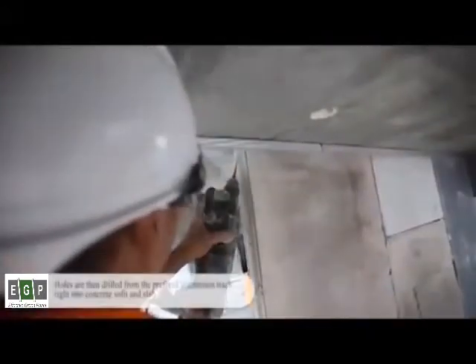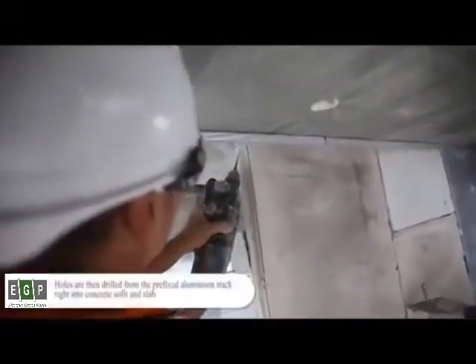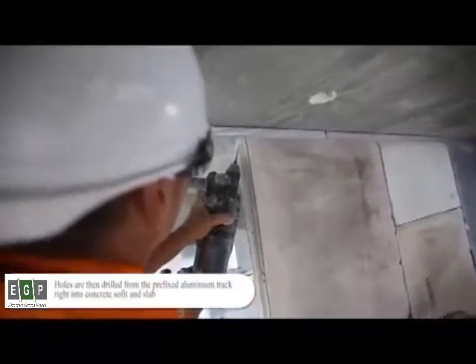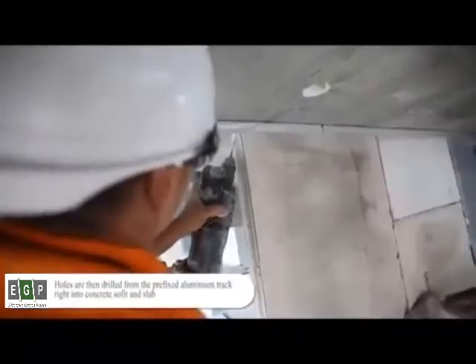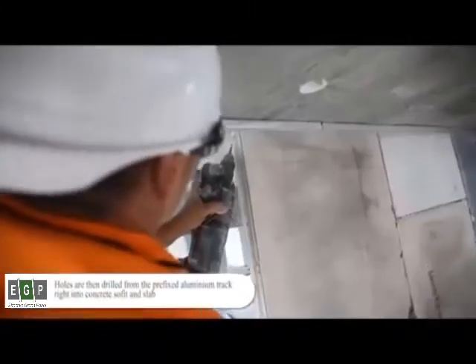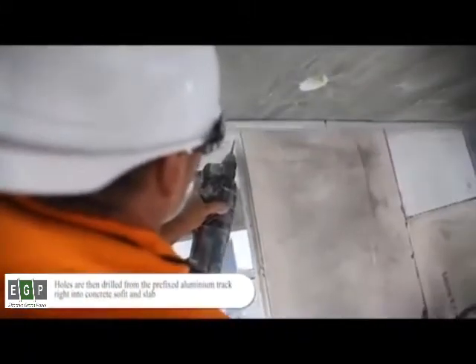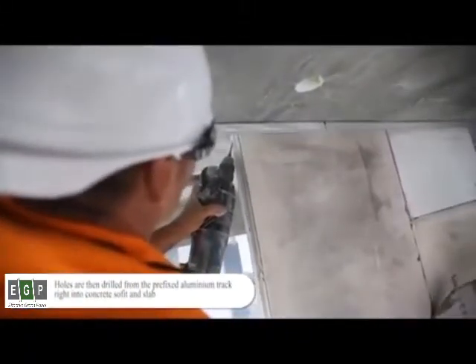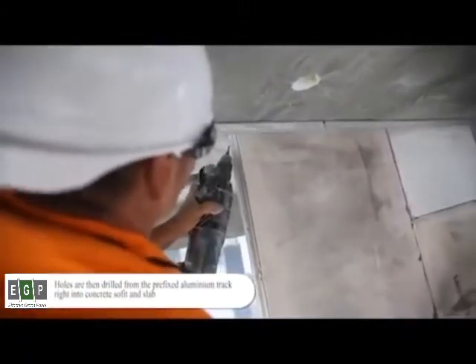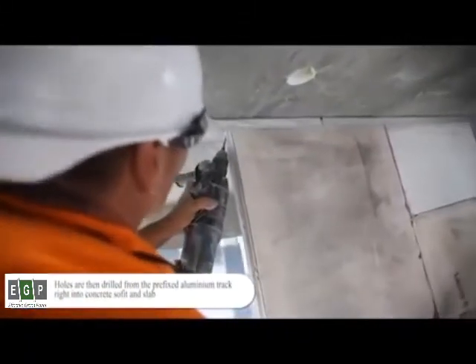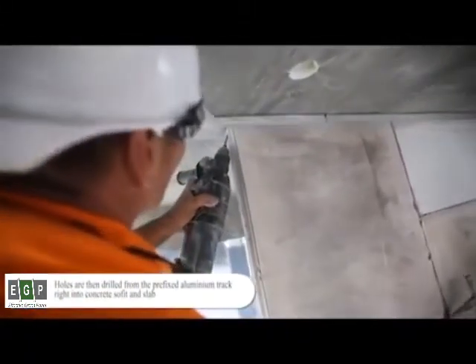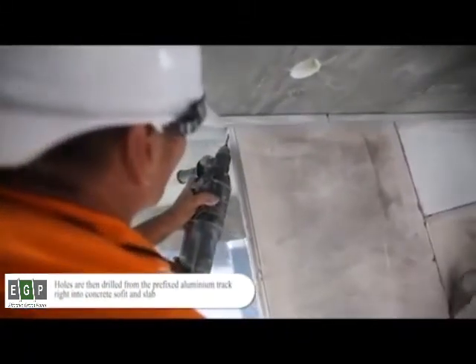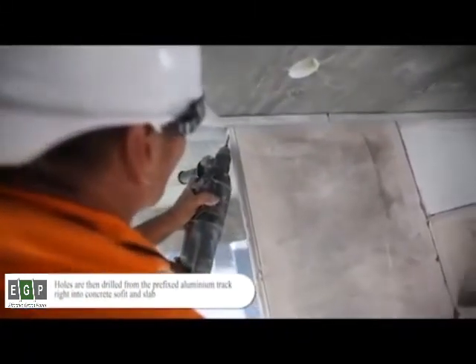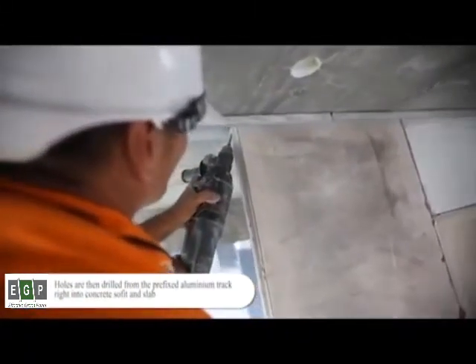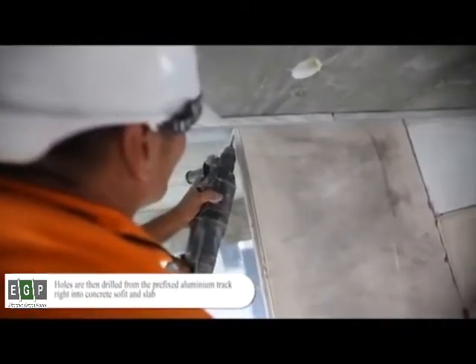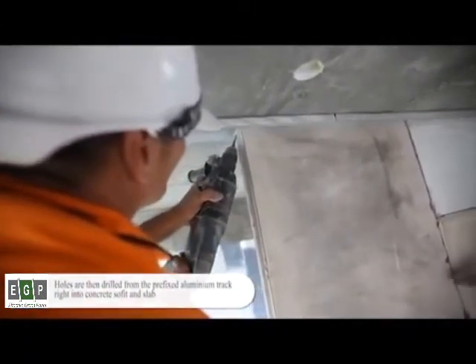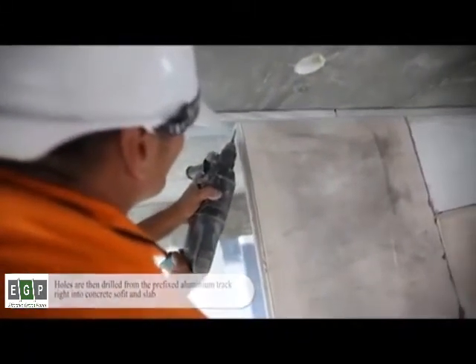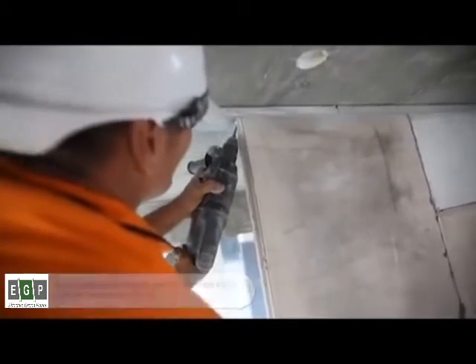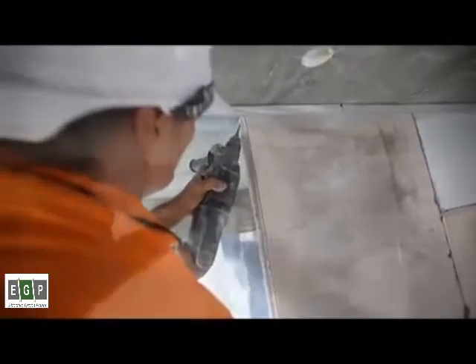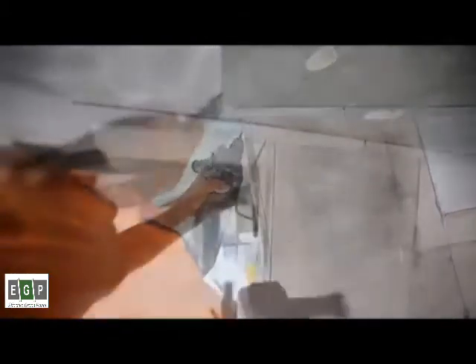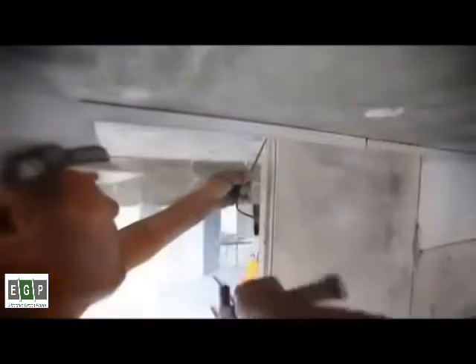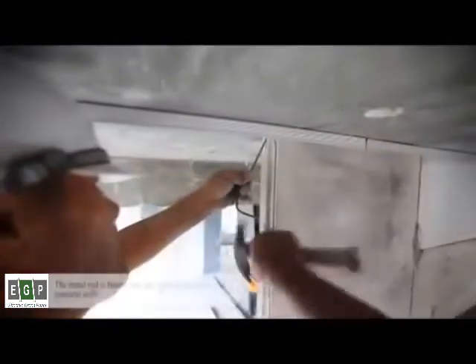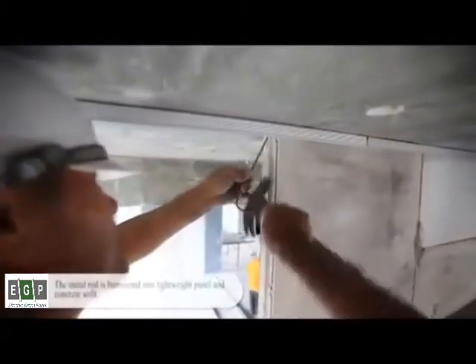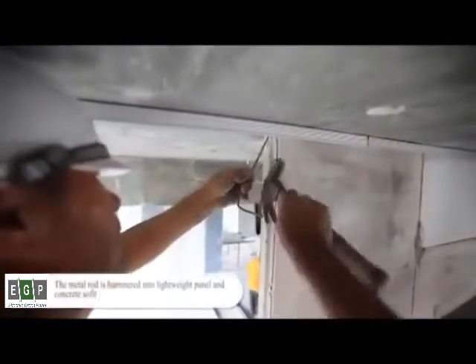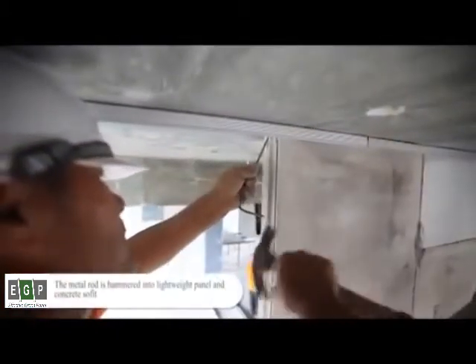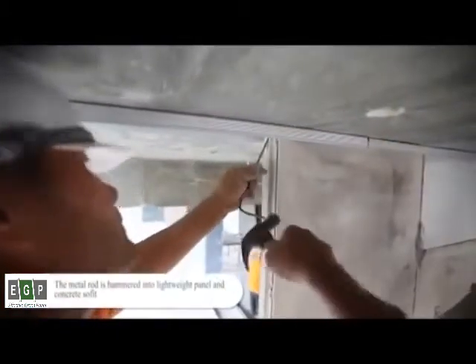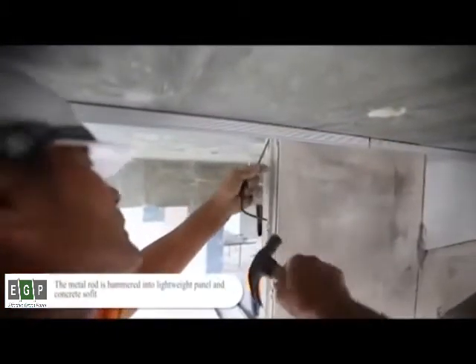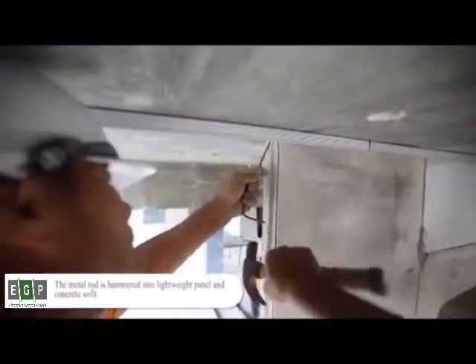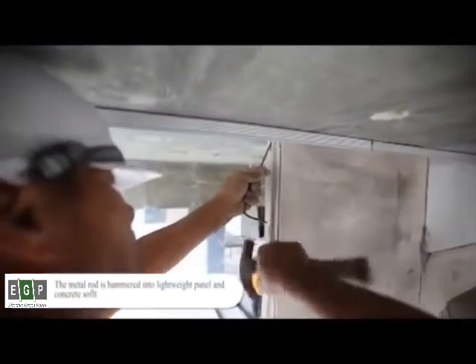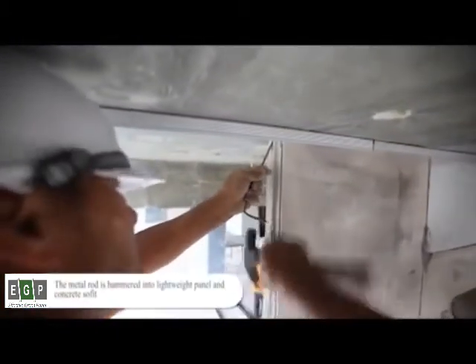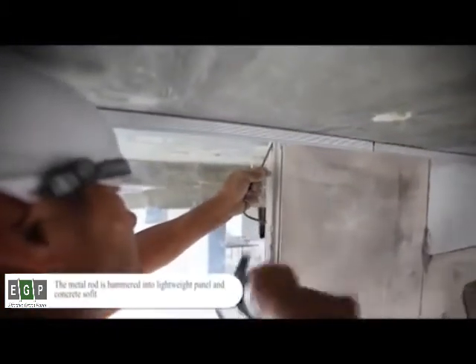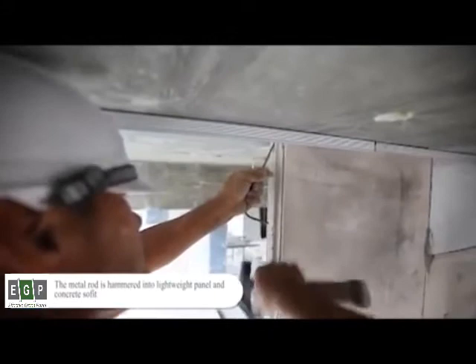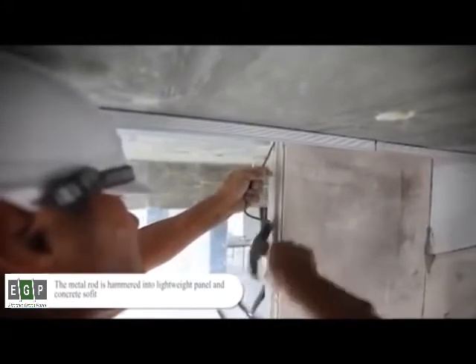Holes are then drilled from the prefixed aluminum track right into the concrete soffit and slab. The metal rod is hammered into the lightweight panel and concrete soffit.